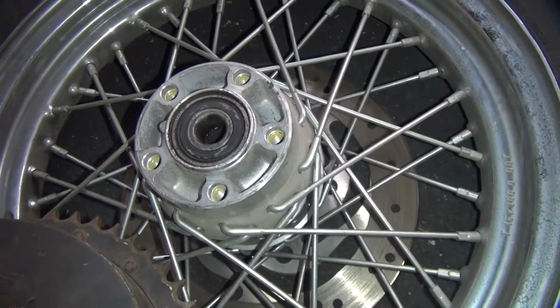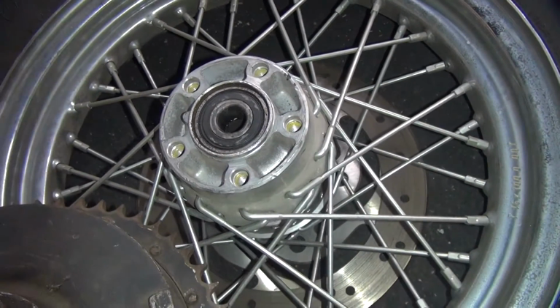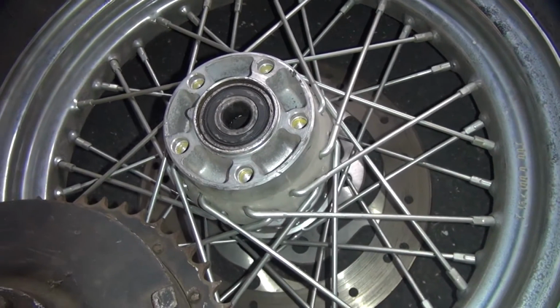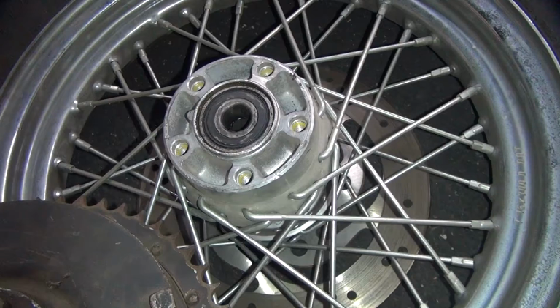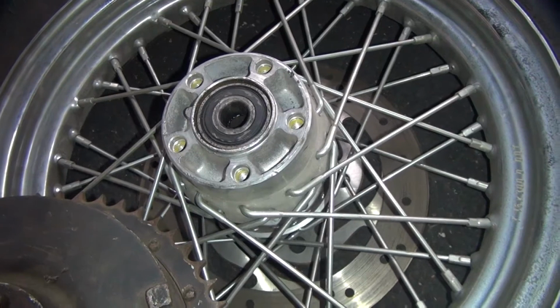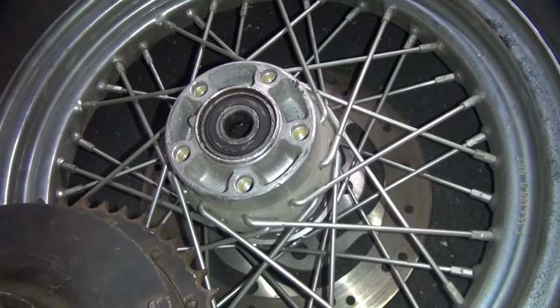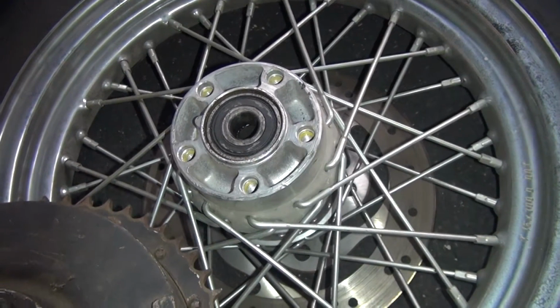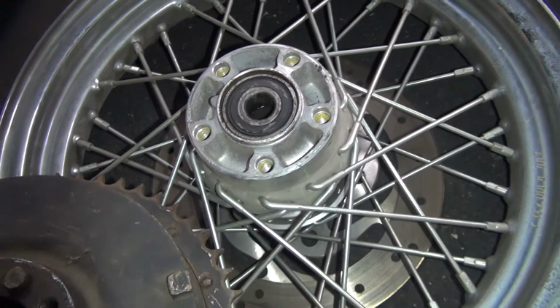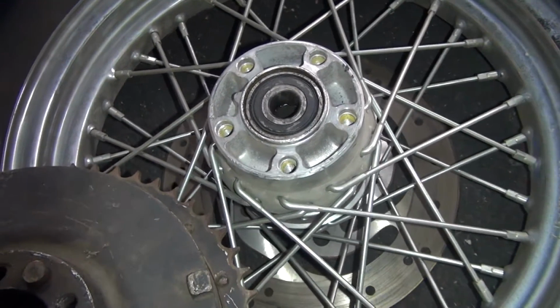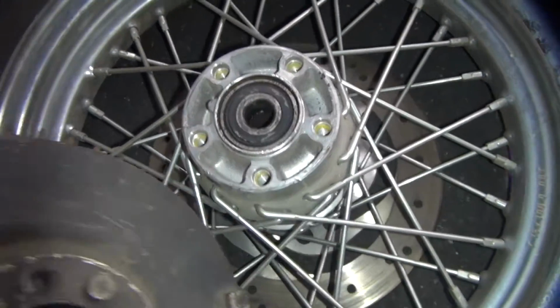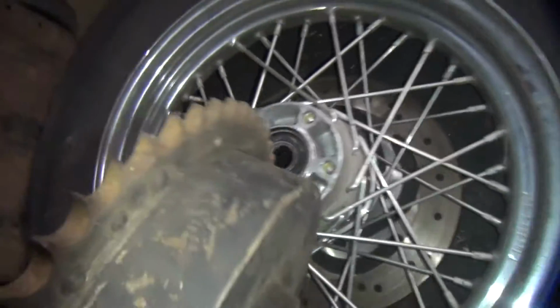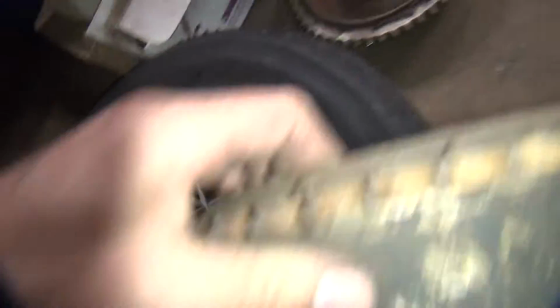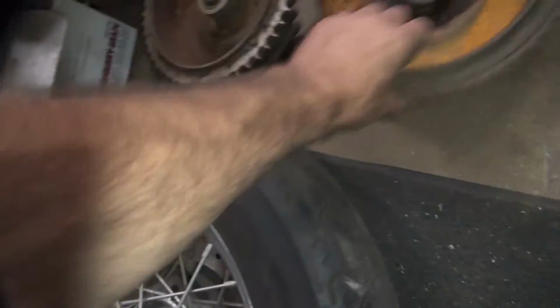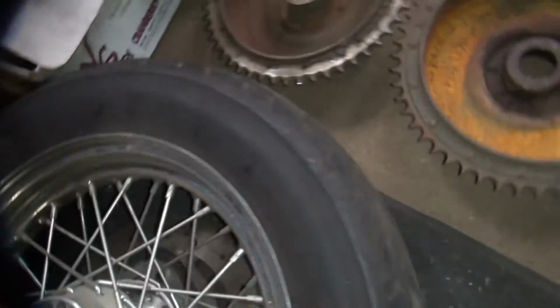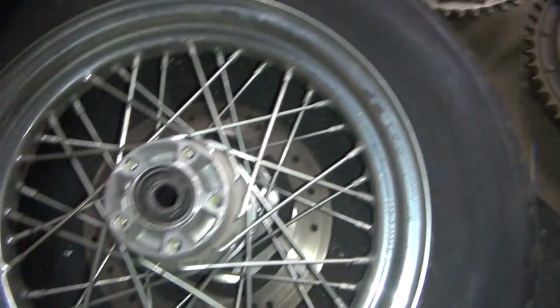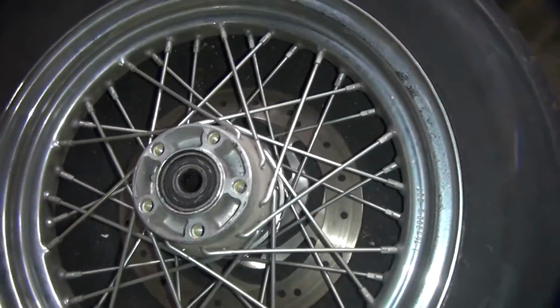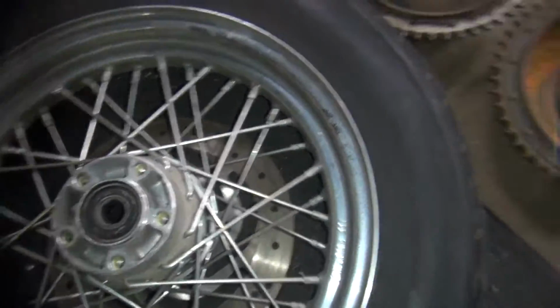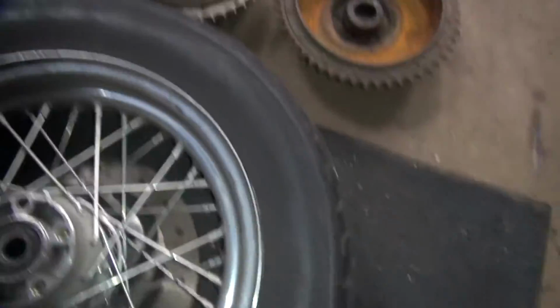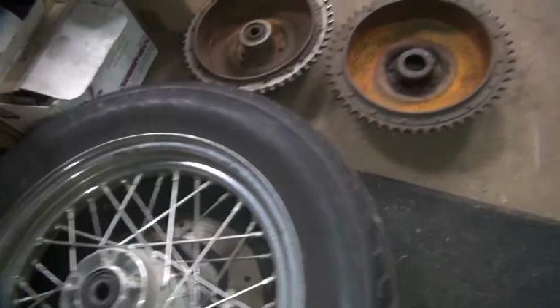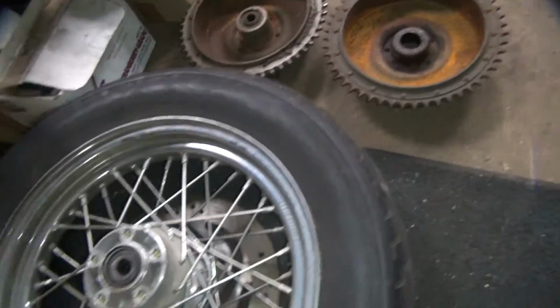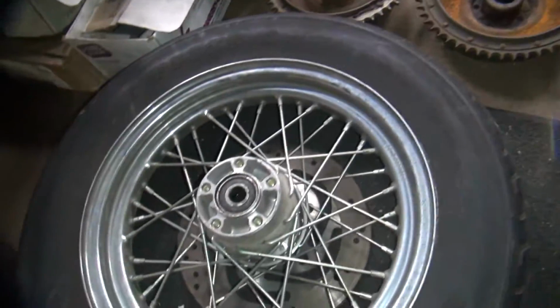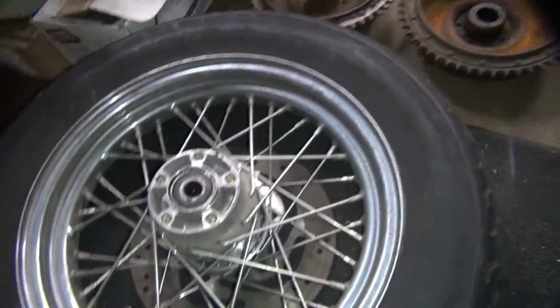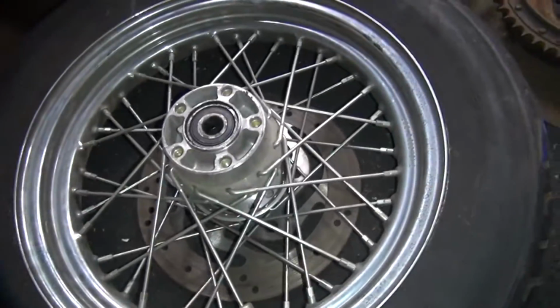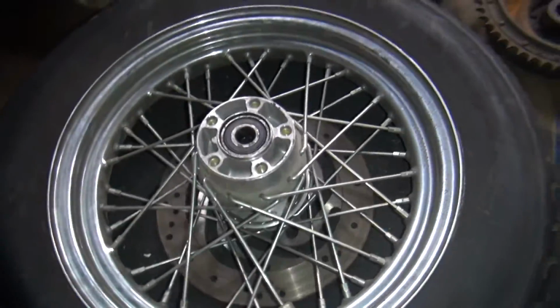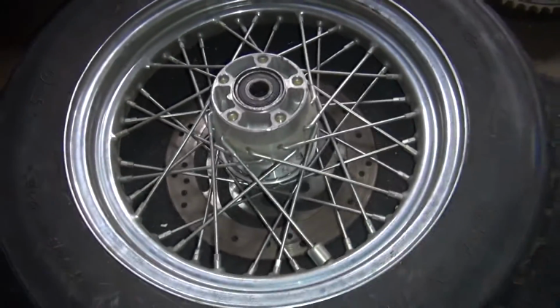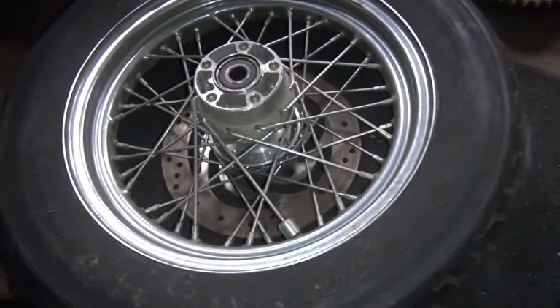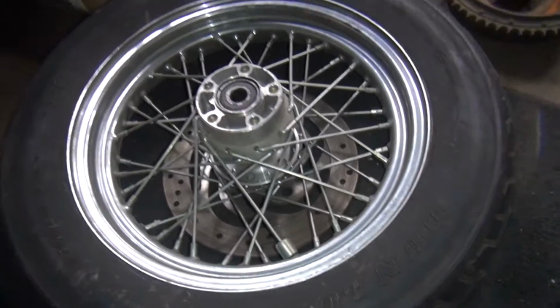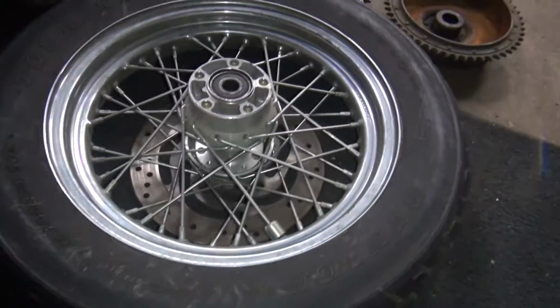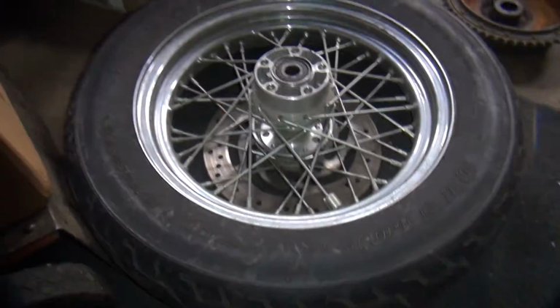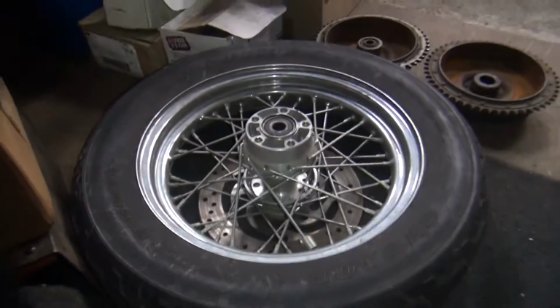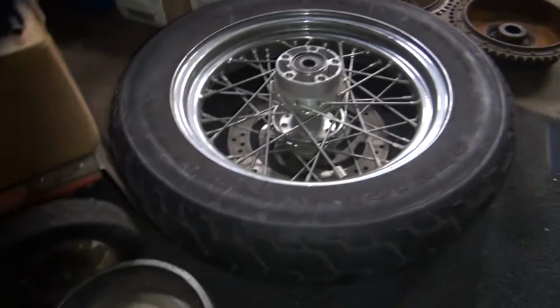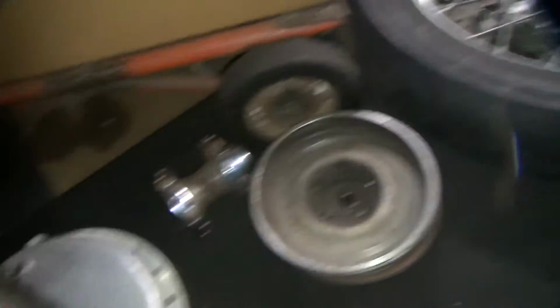I was looking at some billet hub stuff, but I don't think it's going to work very well for what I'm trying to do. For some reason it looks like maybe they didn't want you to bolt the drums on these disc brake wheels — I don't know why, but we're working around that.